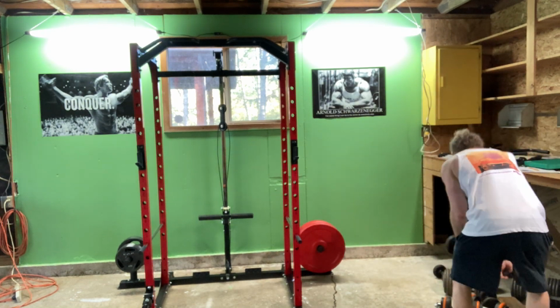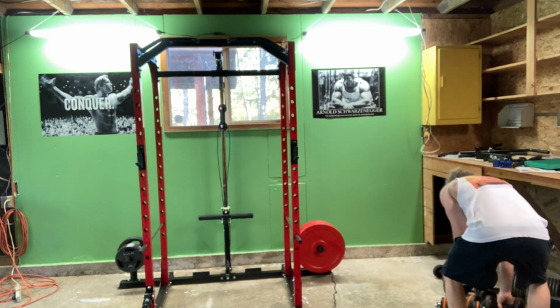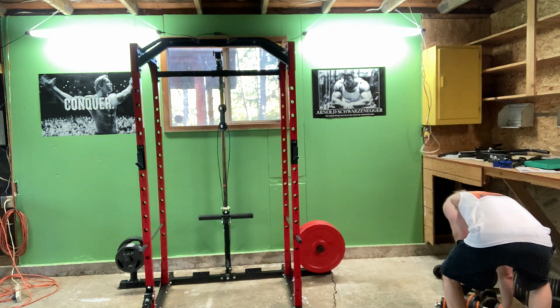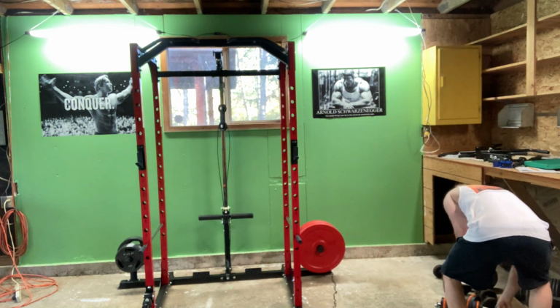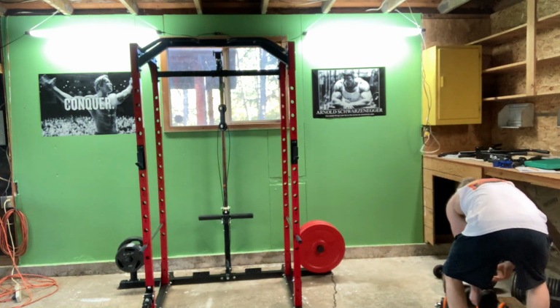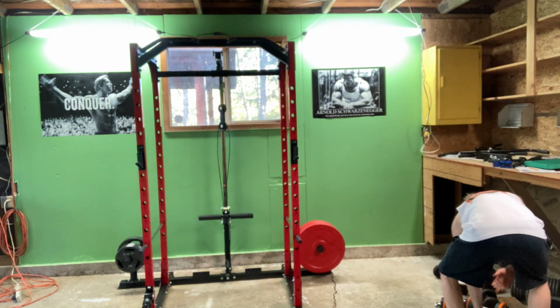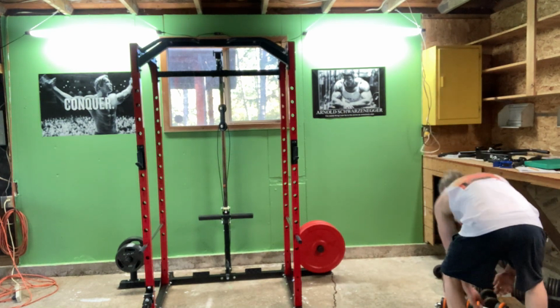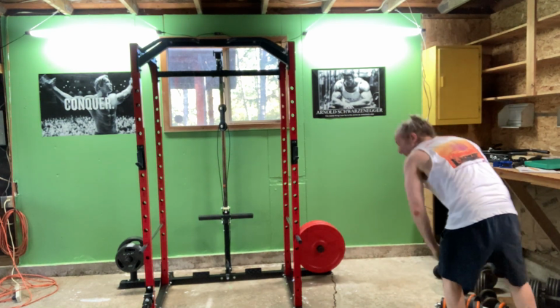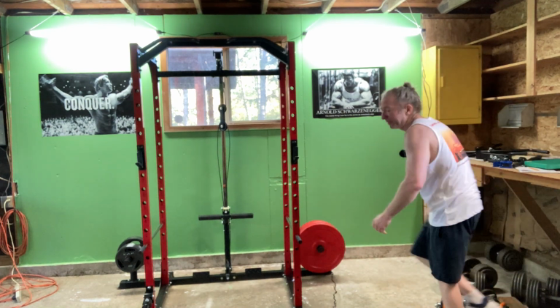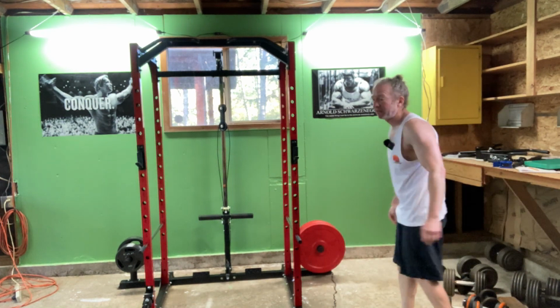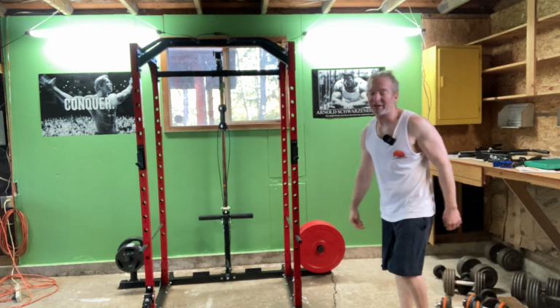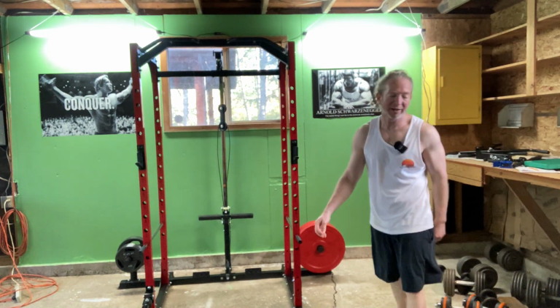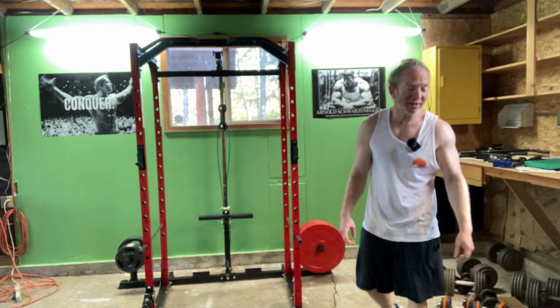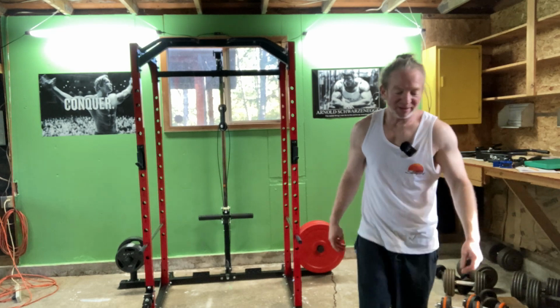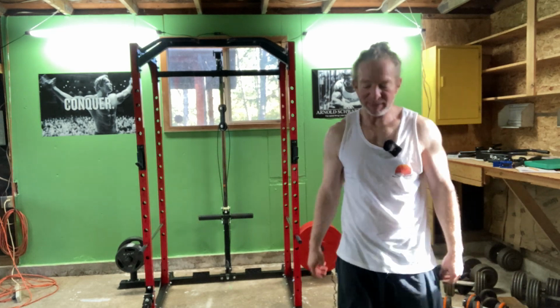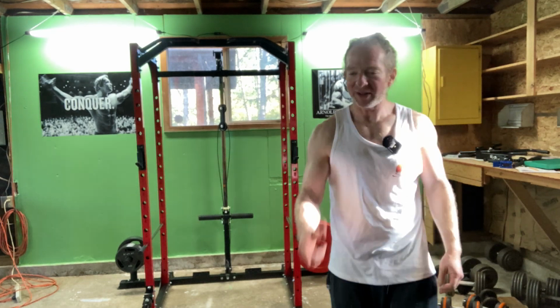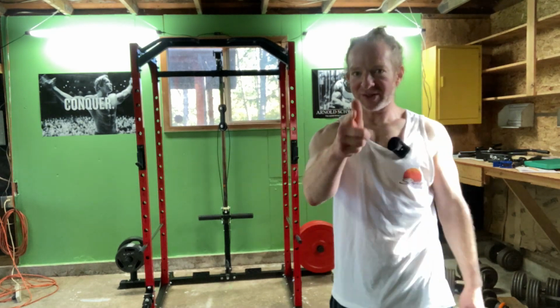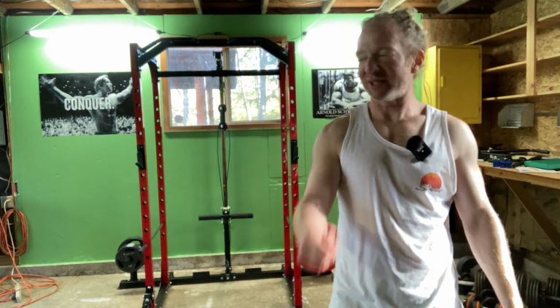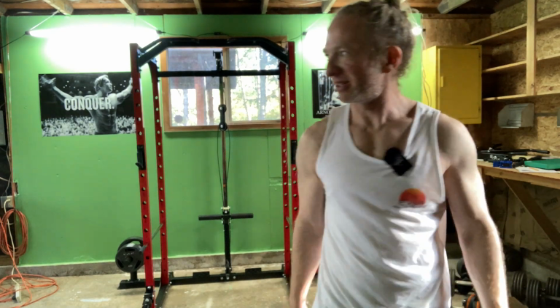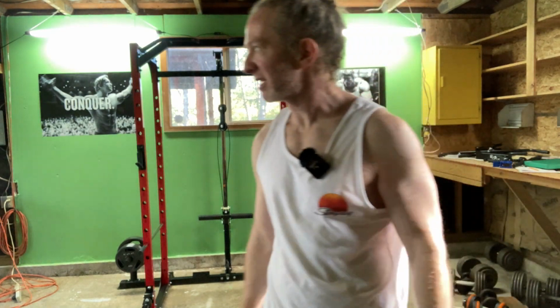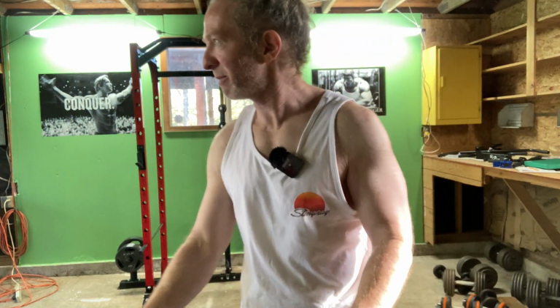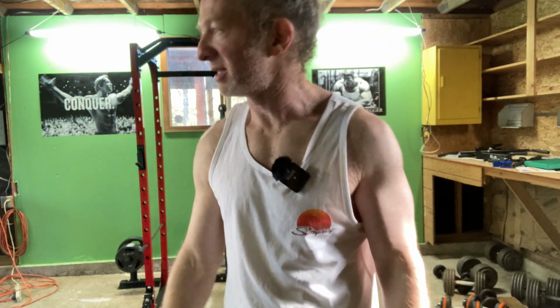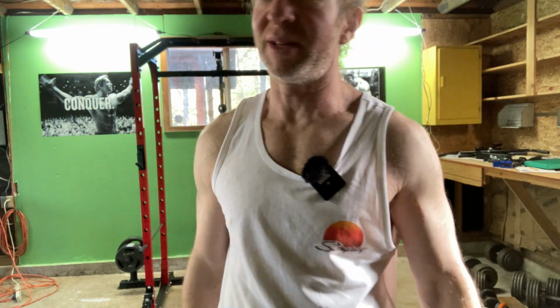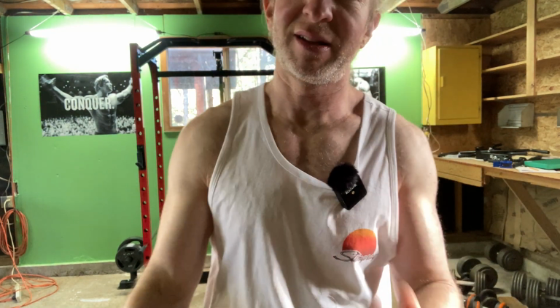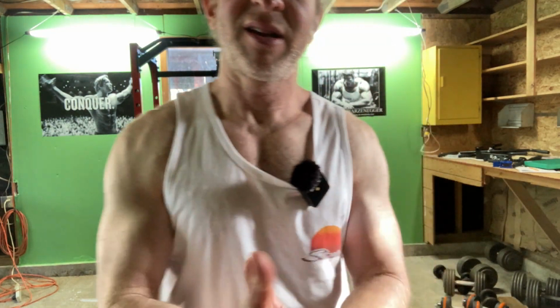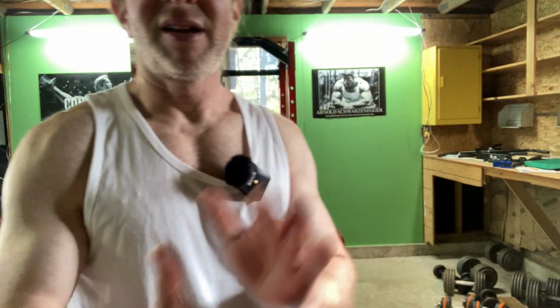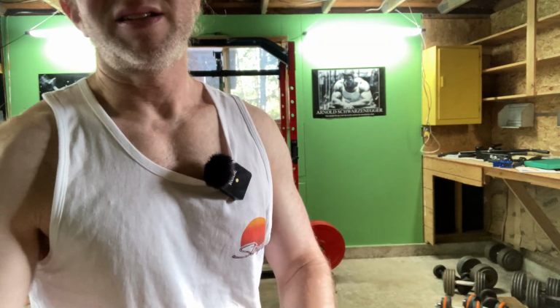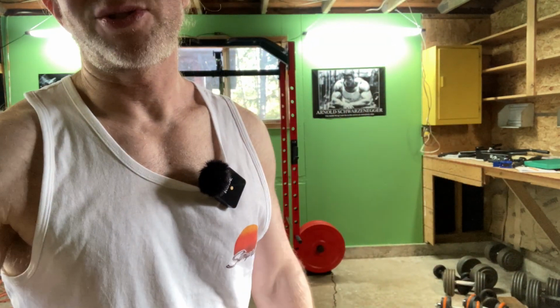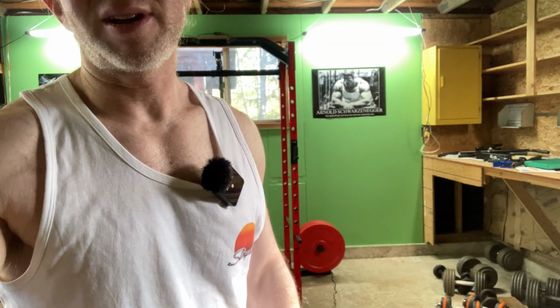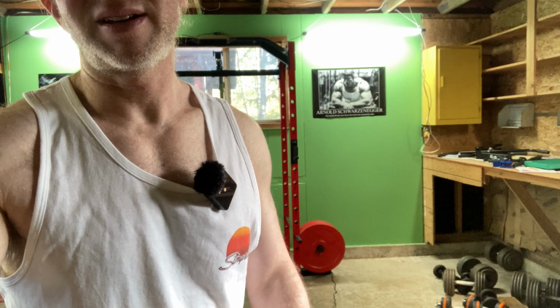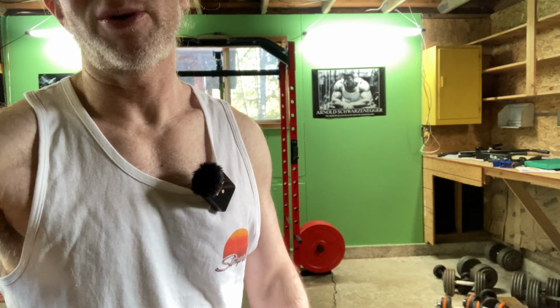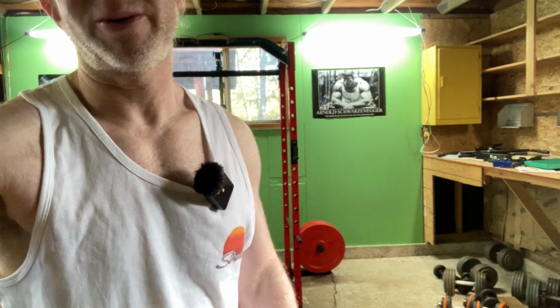I completed day 153. I'm going to keep counting, thanks to Chris, because he asked me how many days it's been. Stay strong. Keep working out.